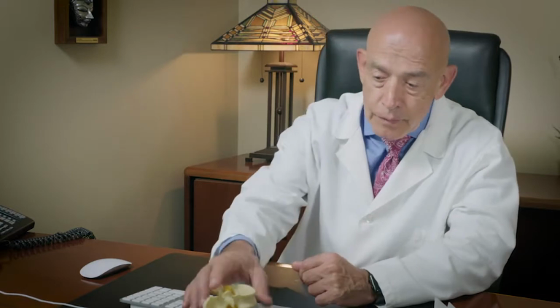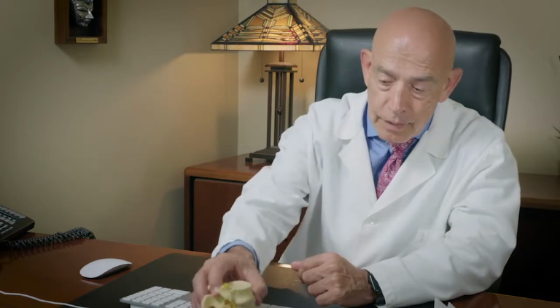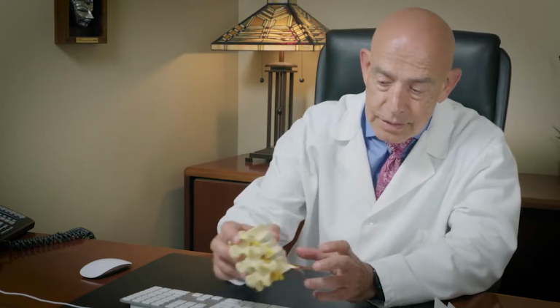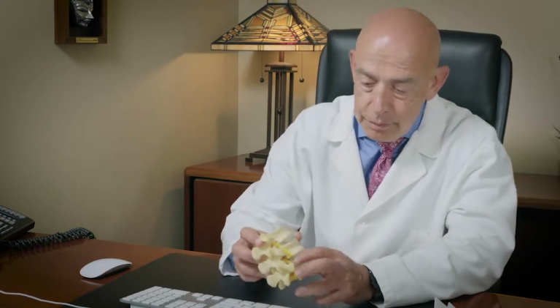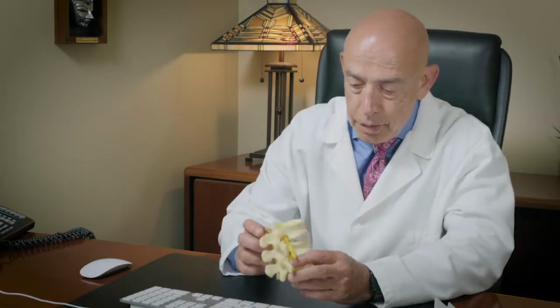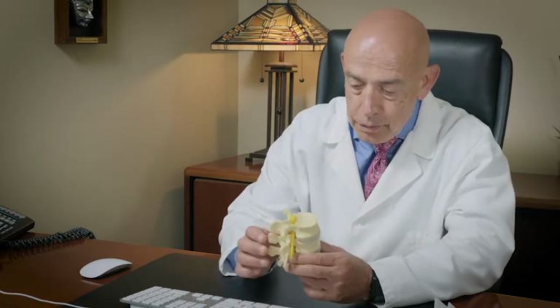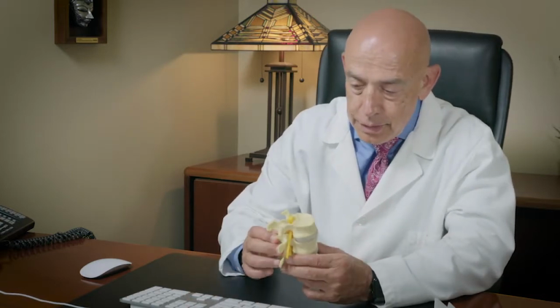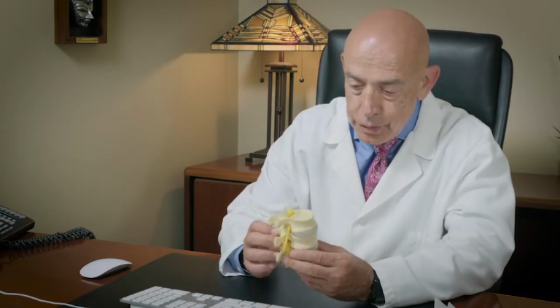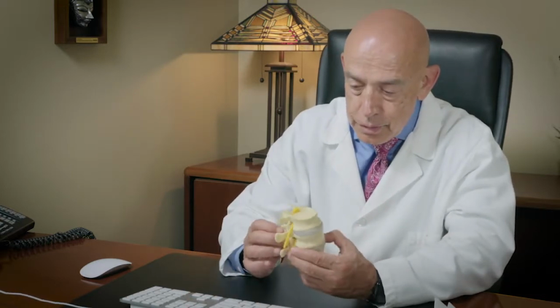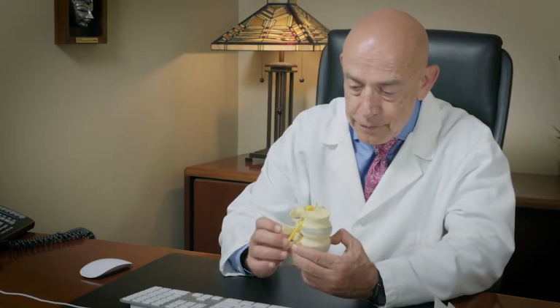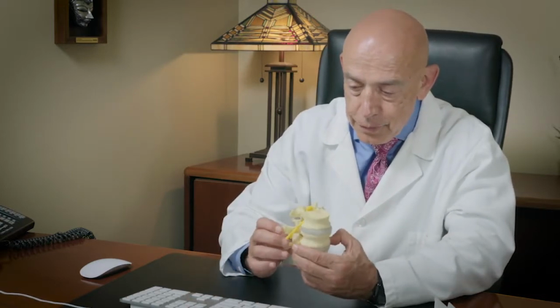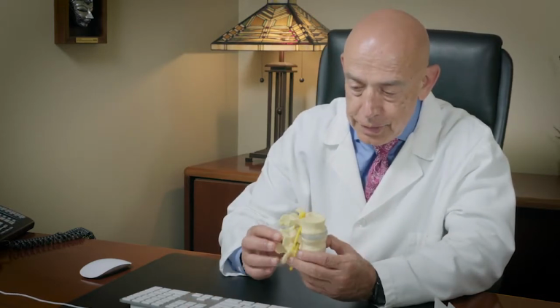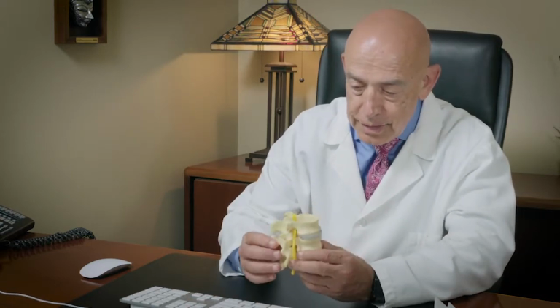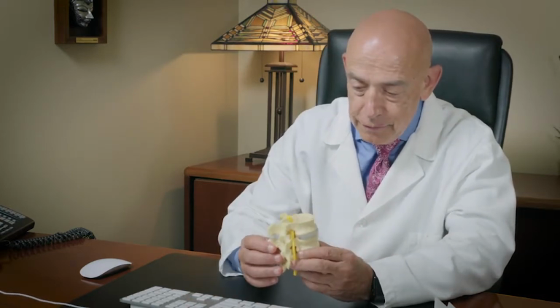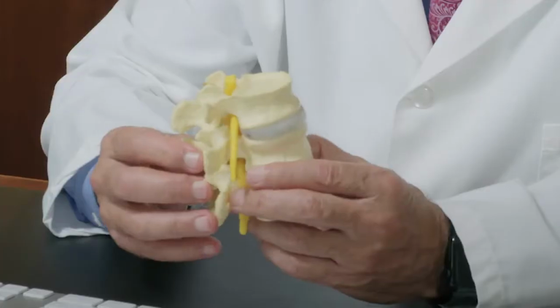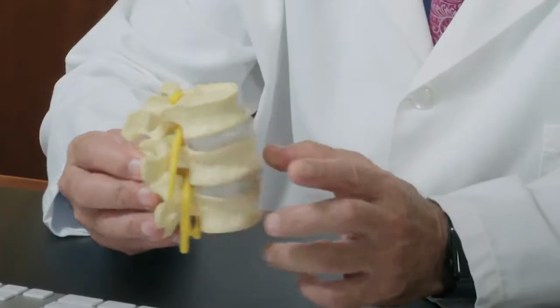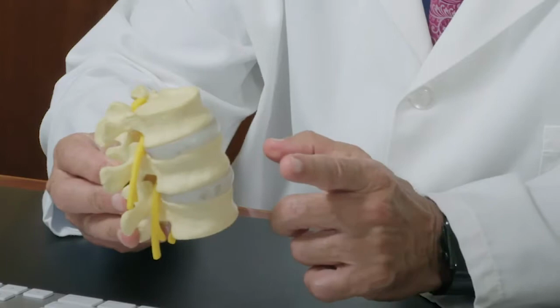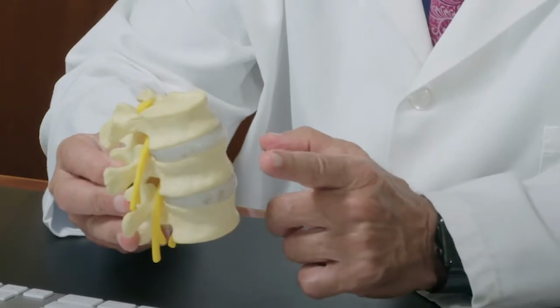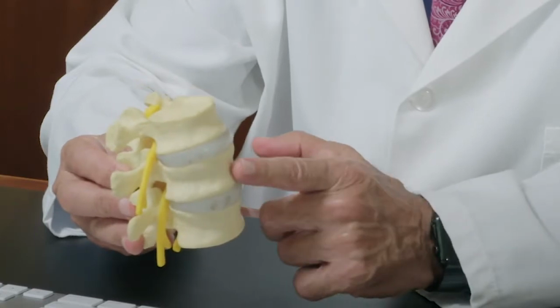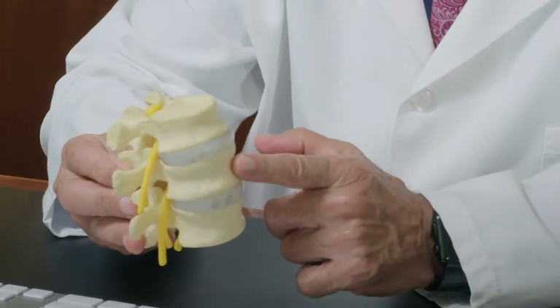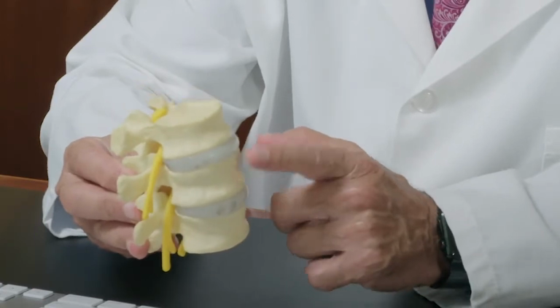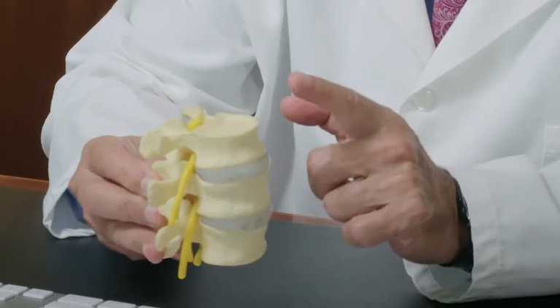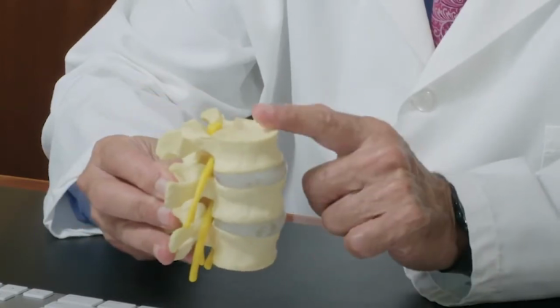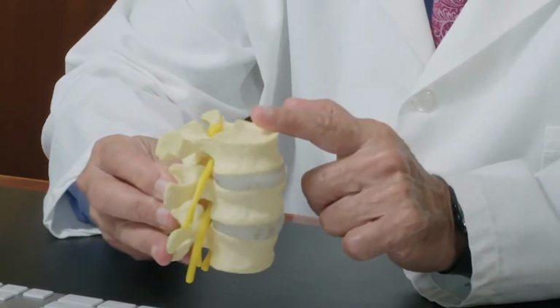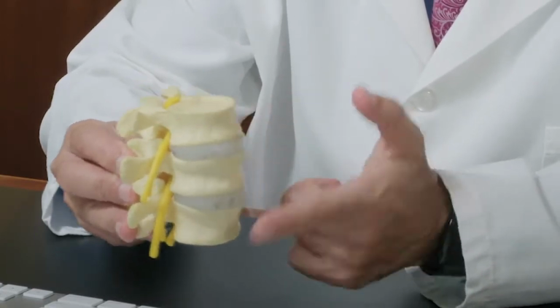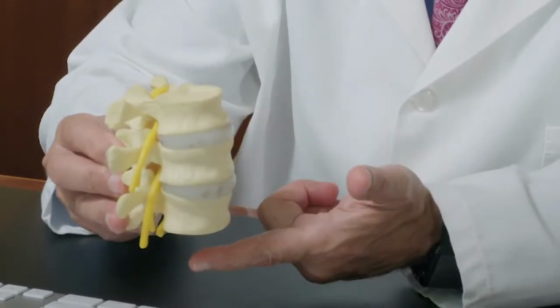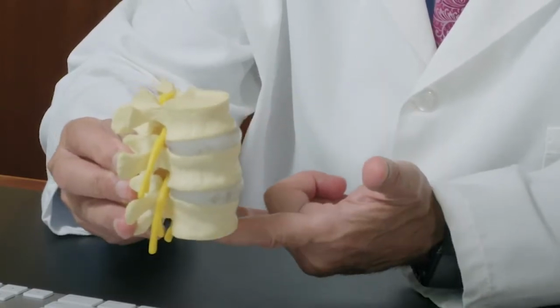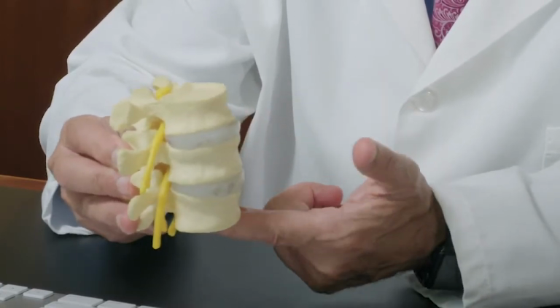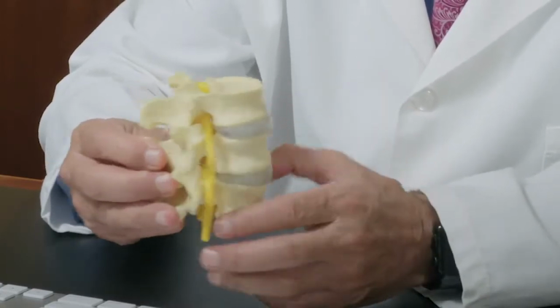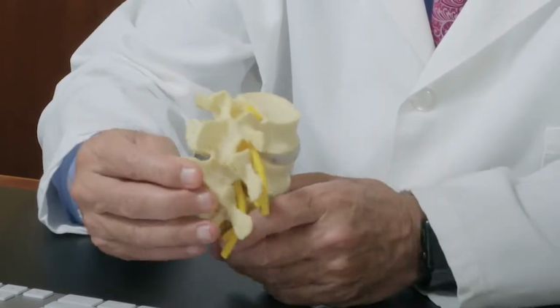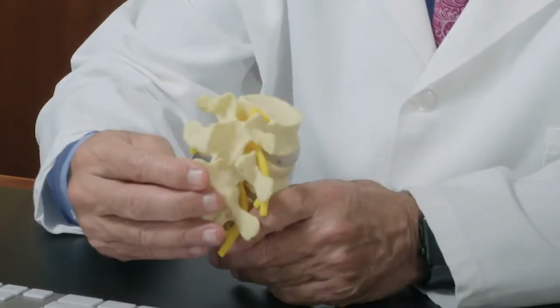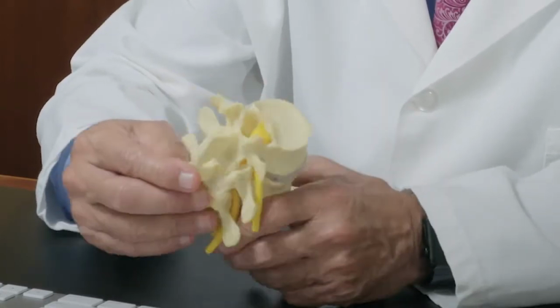This is a model that shows the vertebrae itself. This is the front, the top, the bottom, the back.